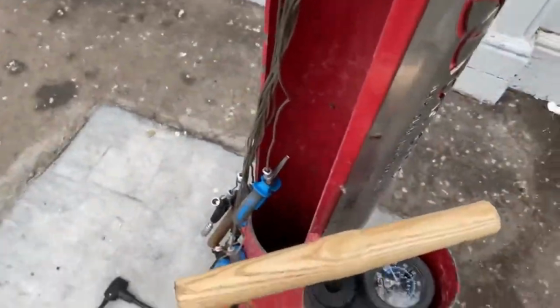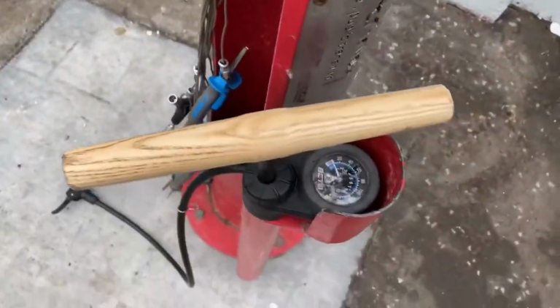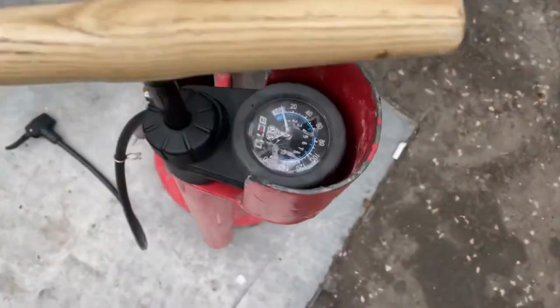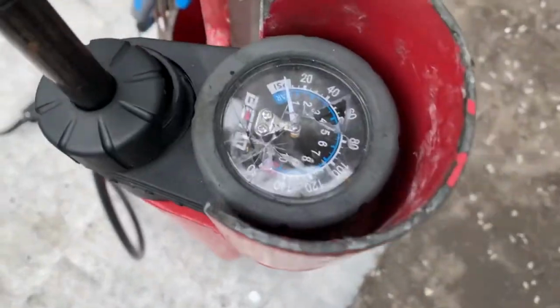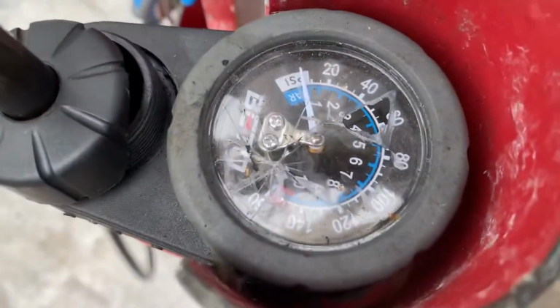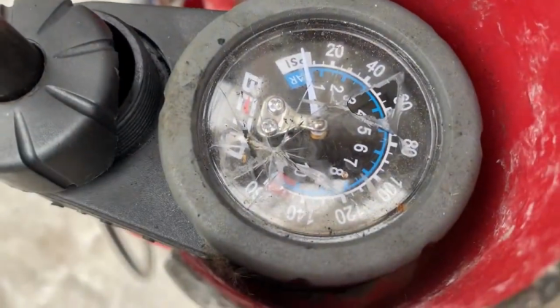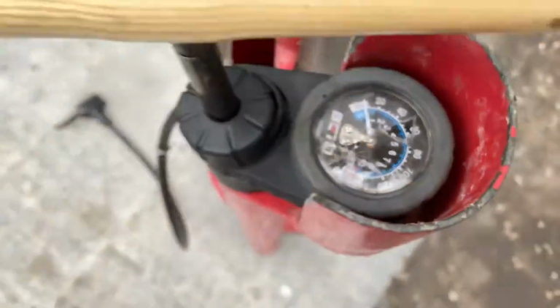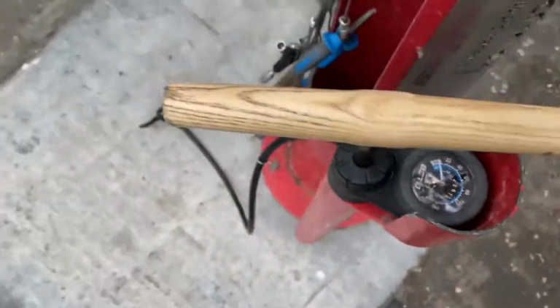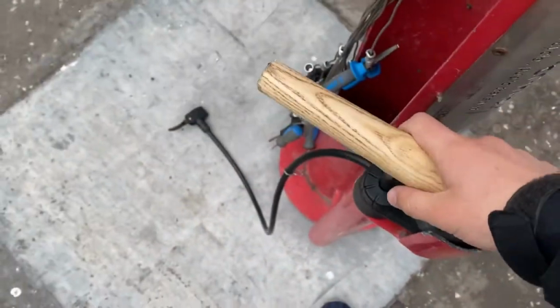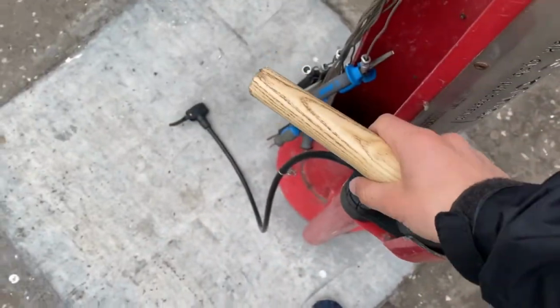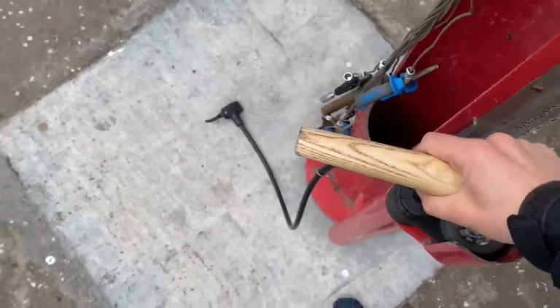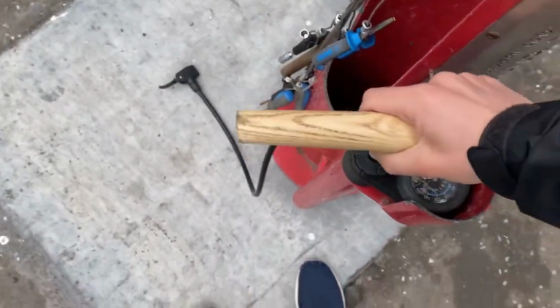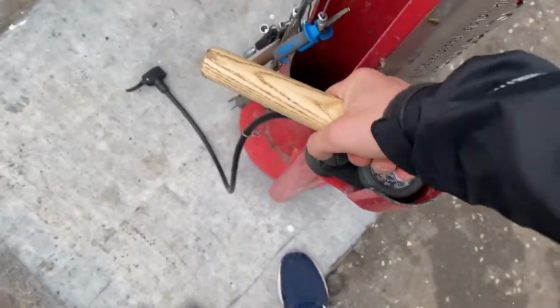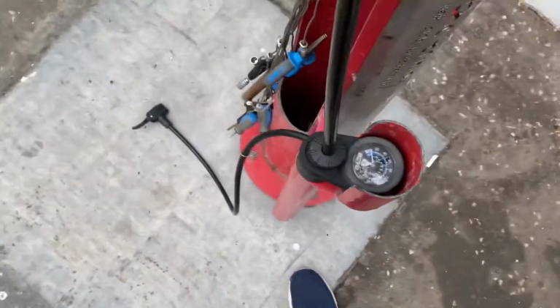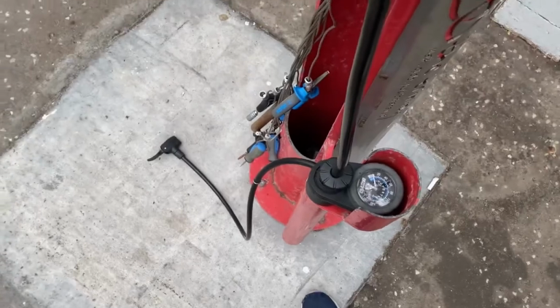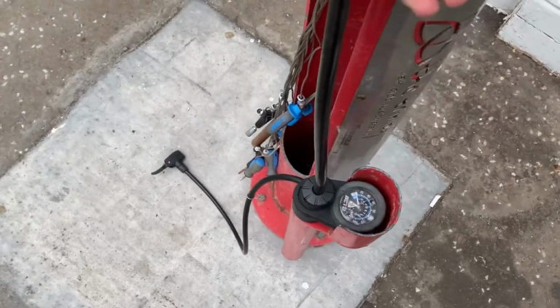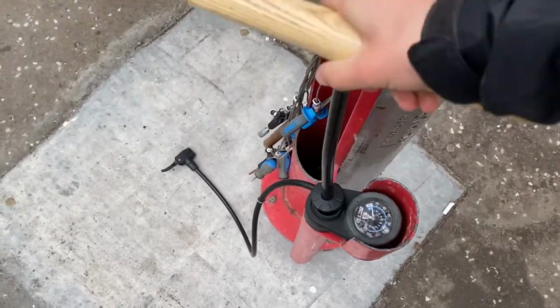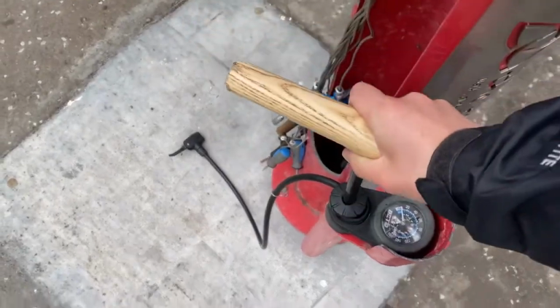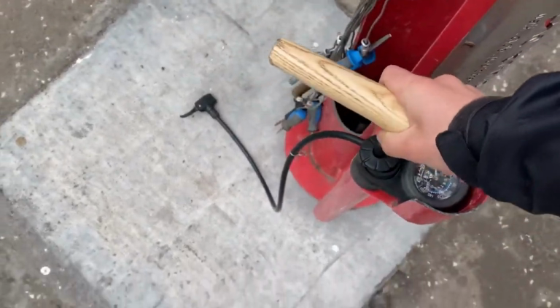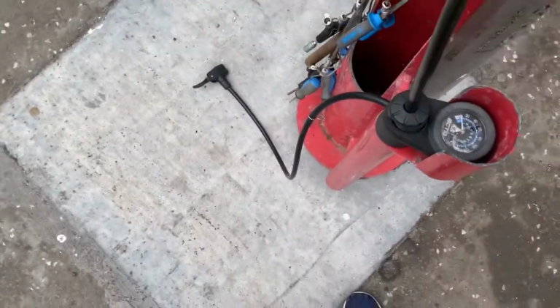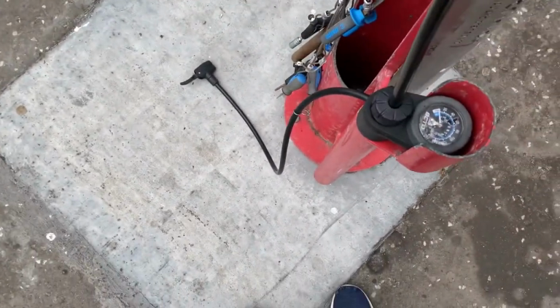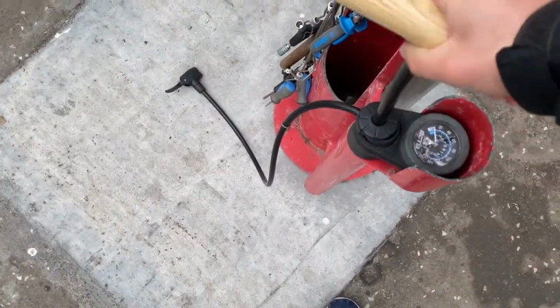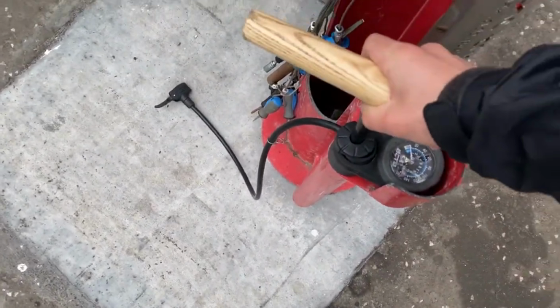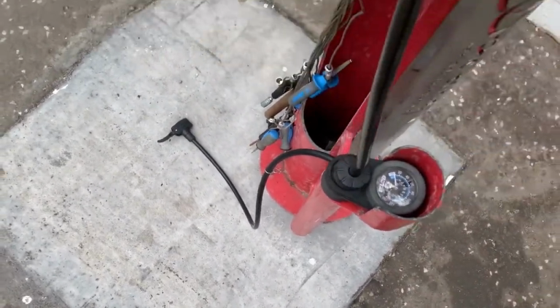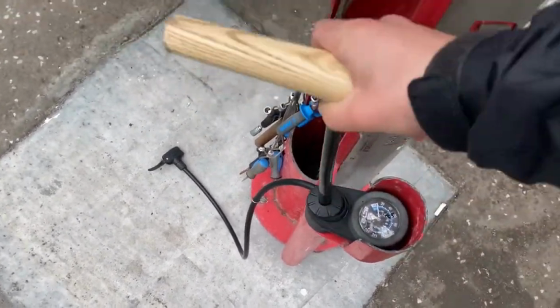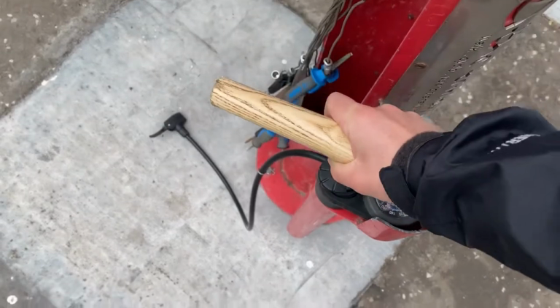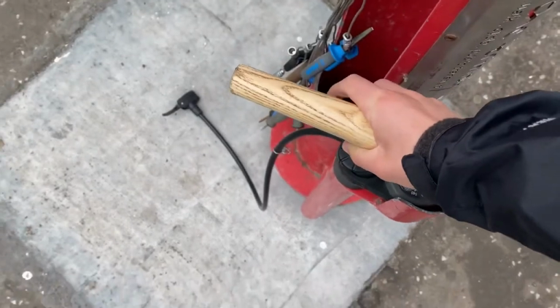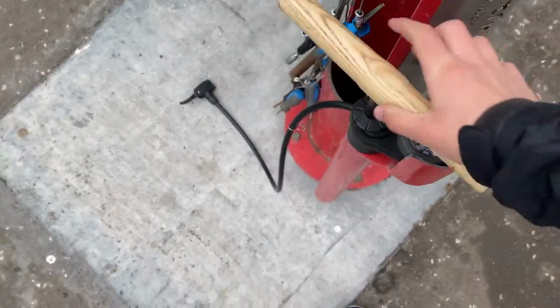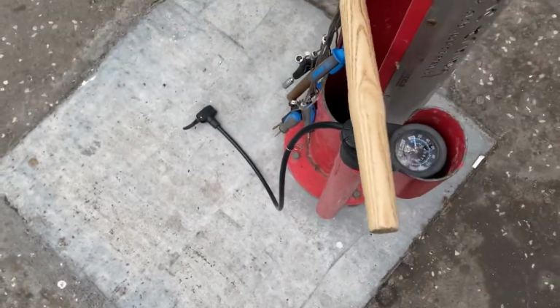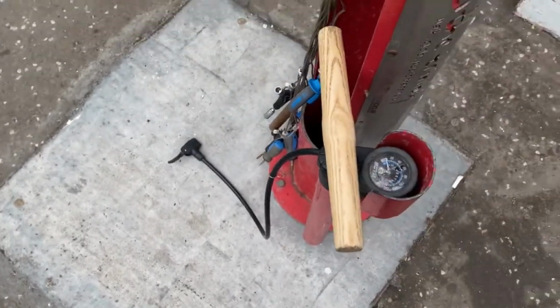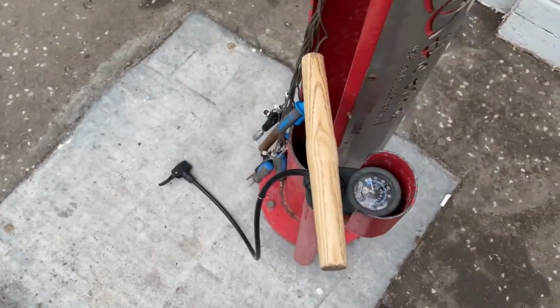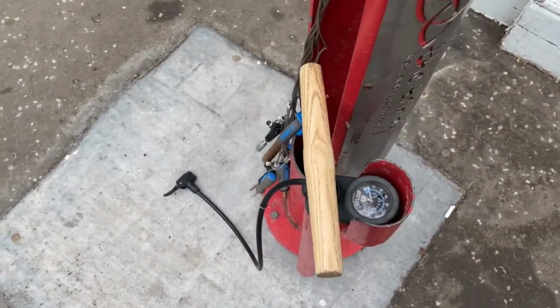Look at the station — even though it's so cracked. Someone needs to come fix this.